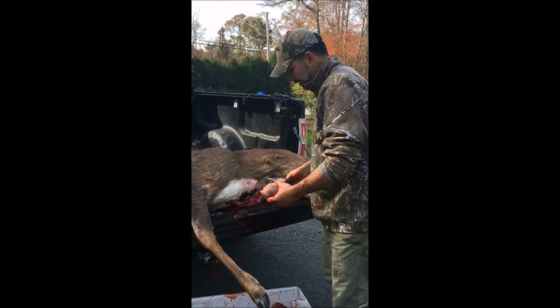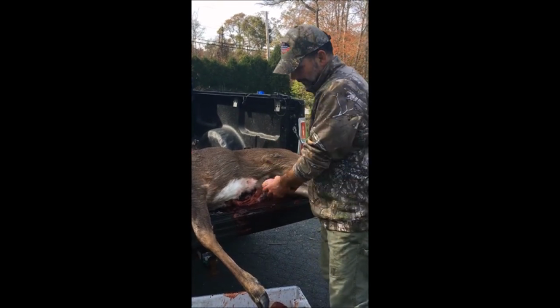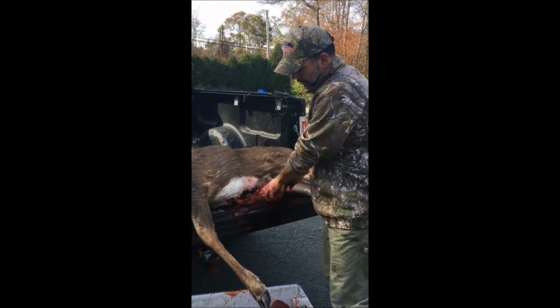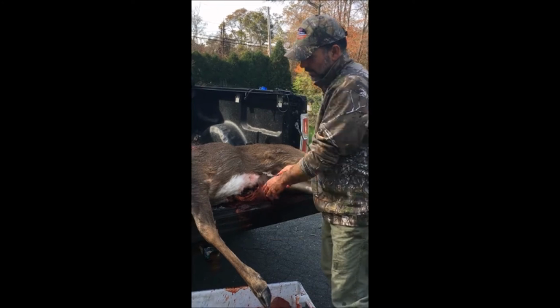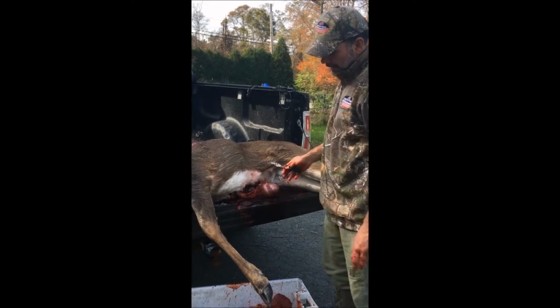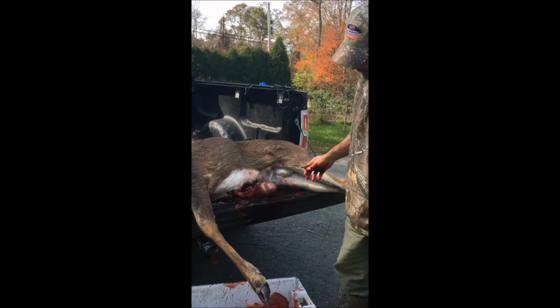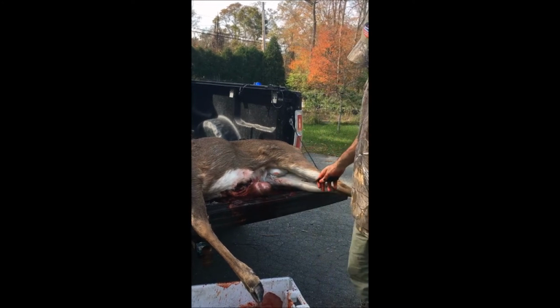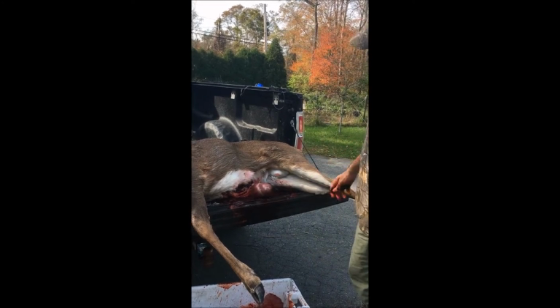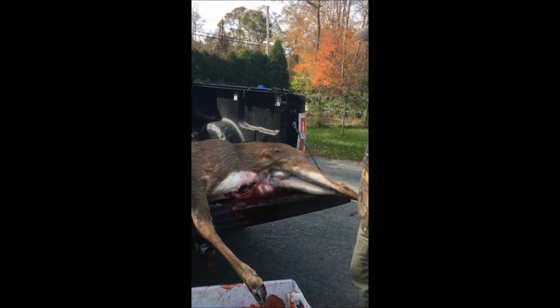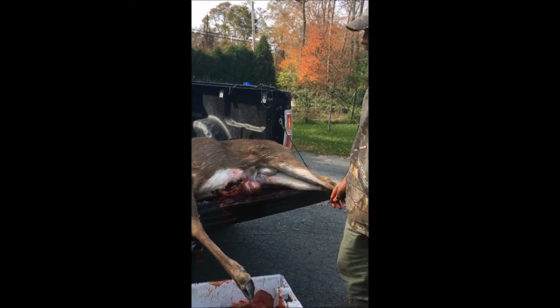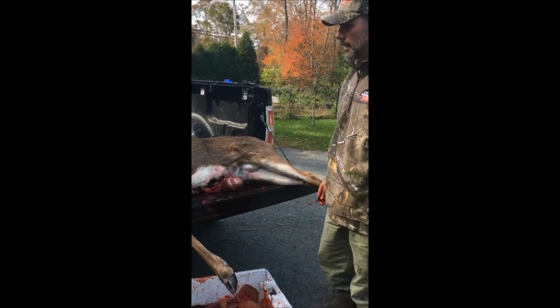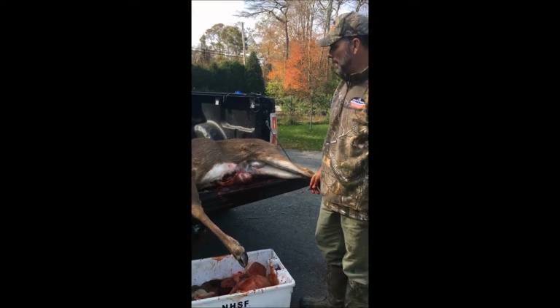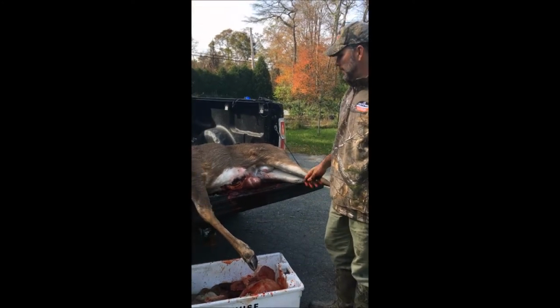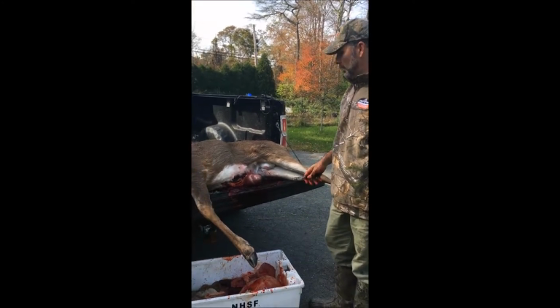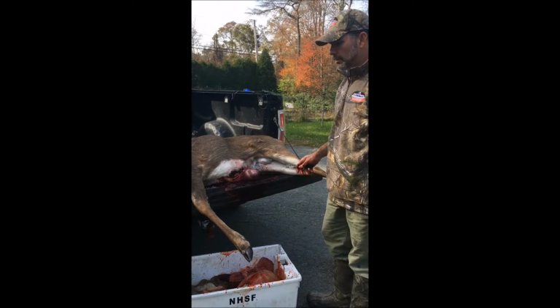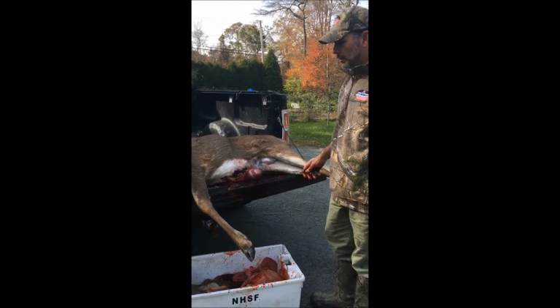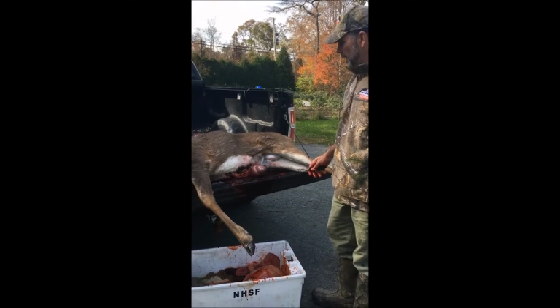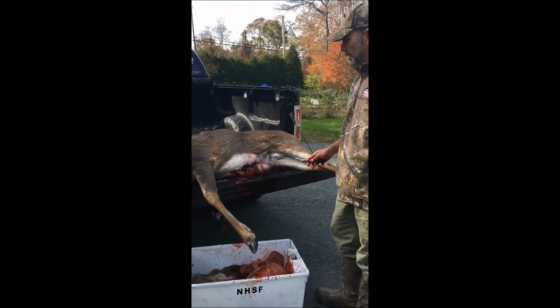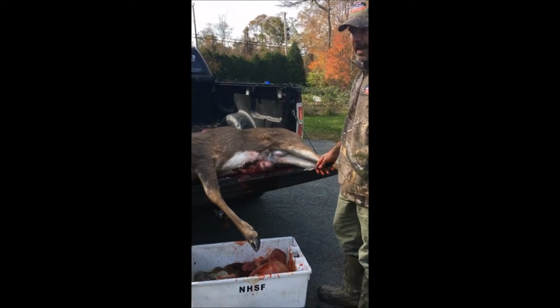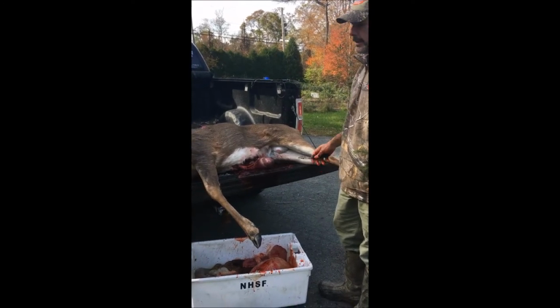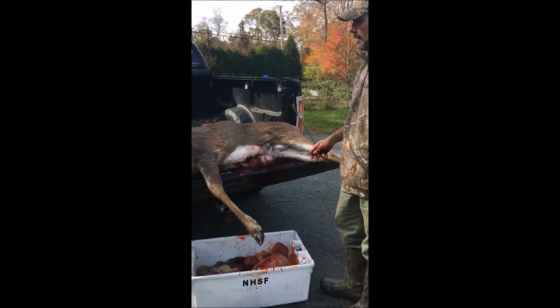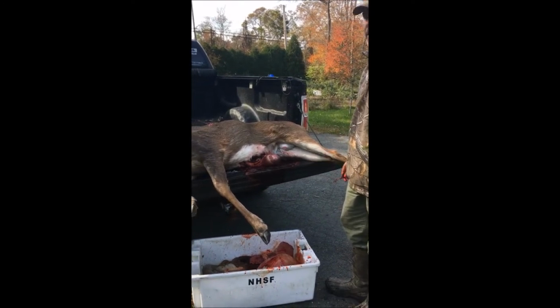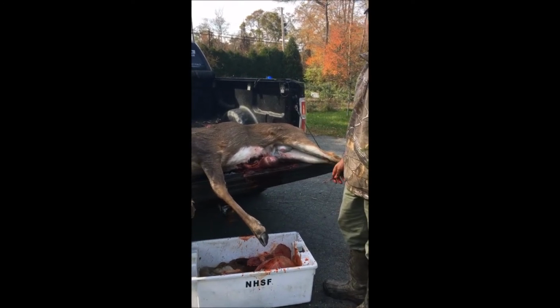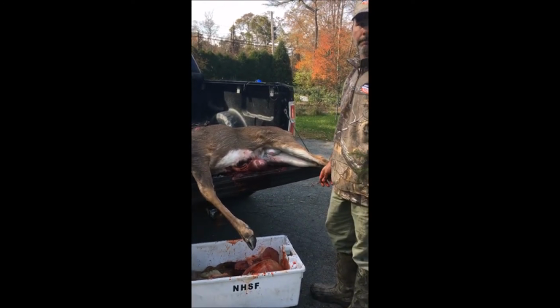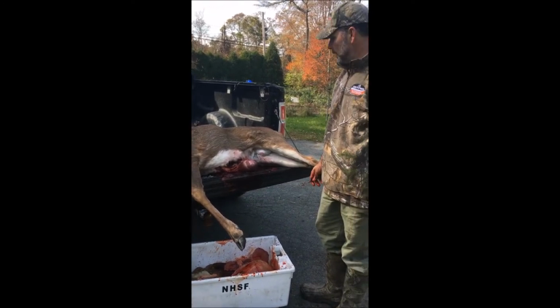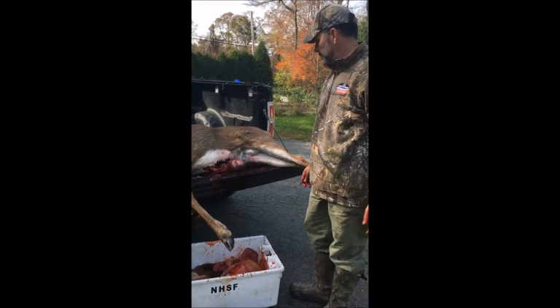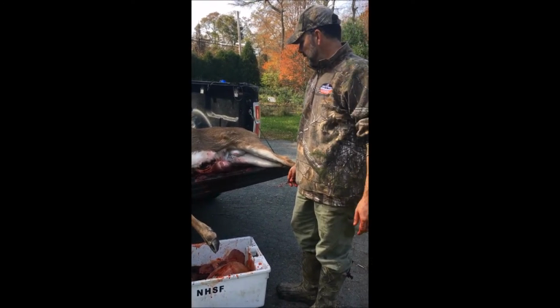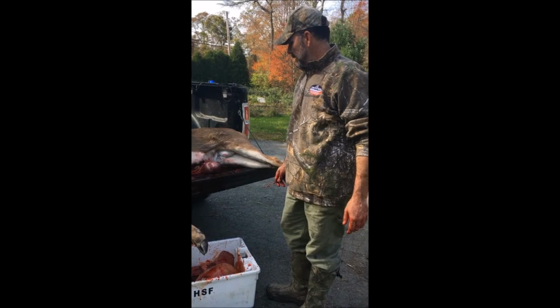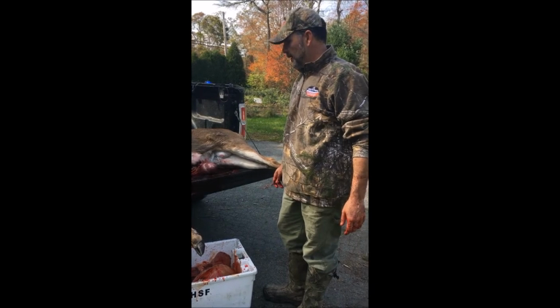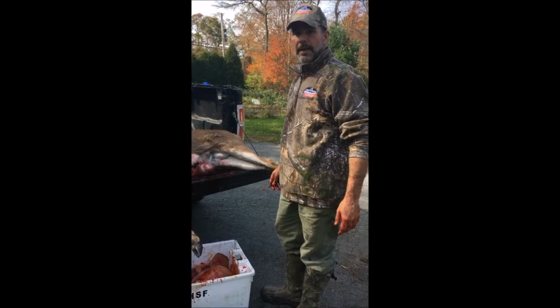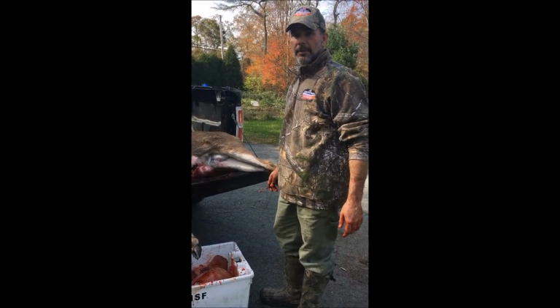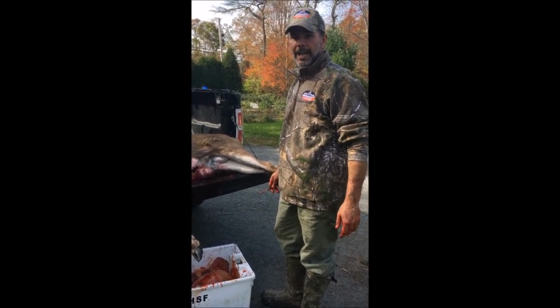That's it. Now it's just a matter of hanging the deer. This one we're going to give it a good cleaning. We're going to hang it and then we're going to get it over to the butcher. Thank you. Have a good day.